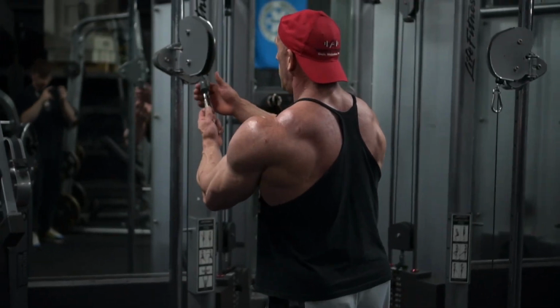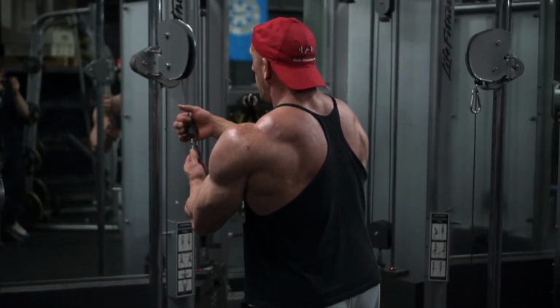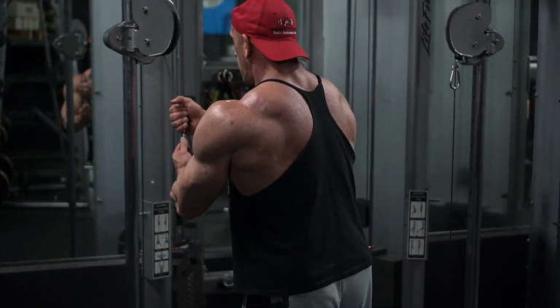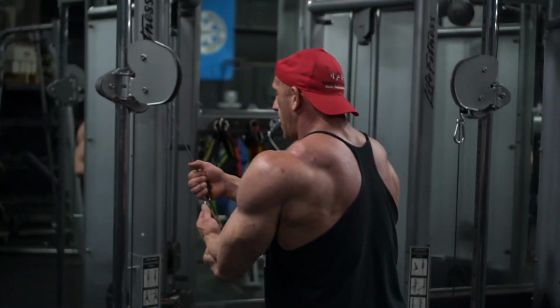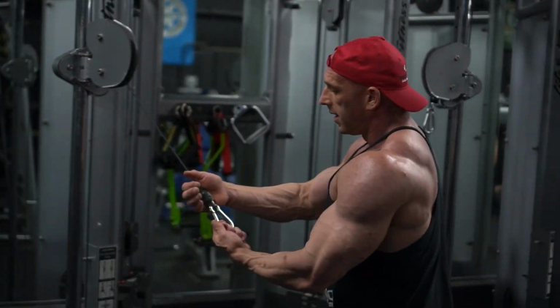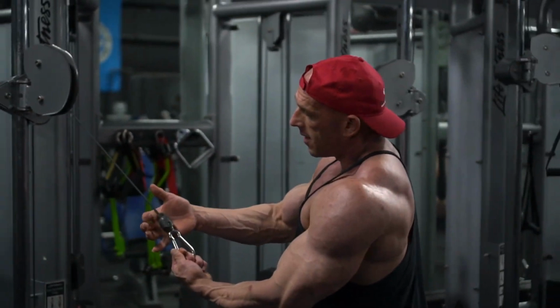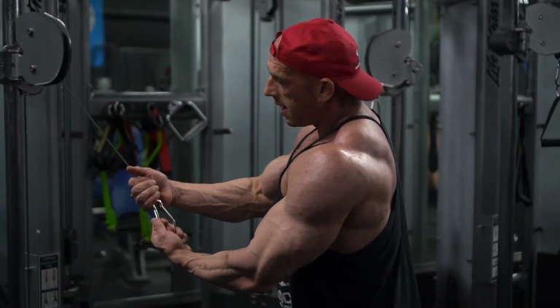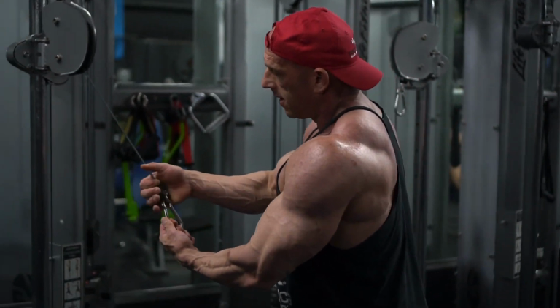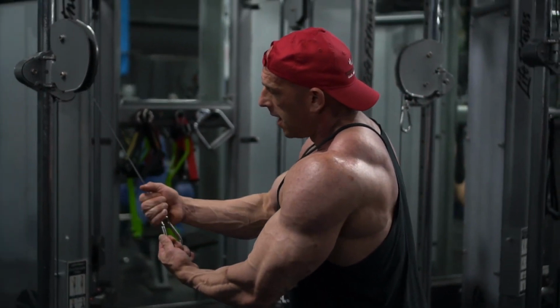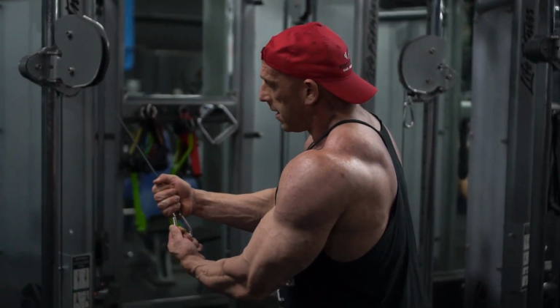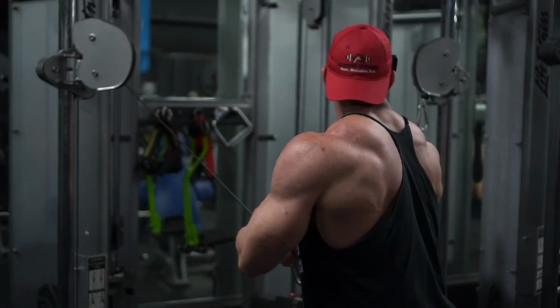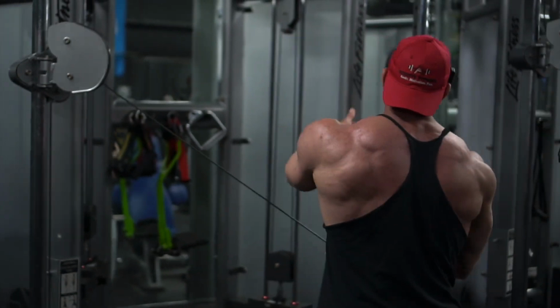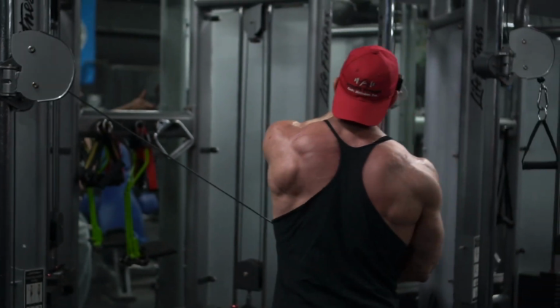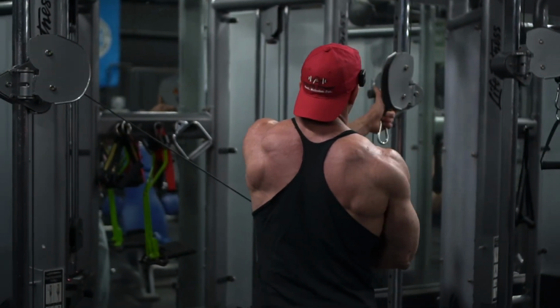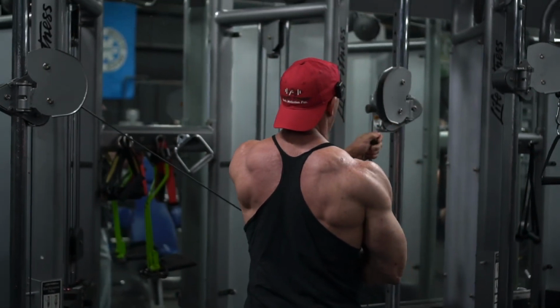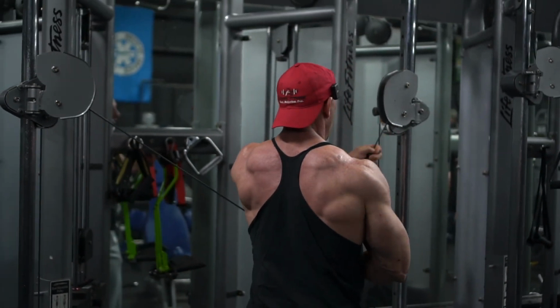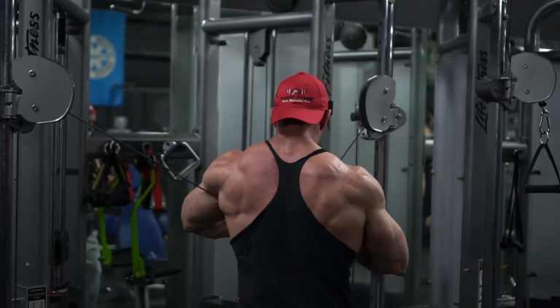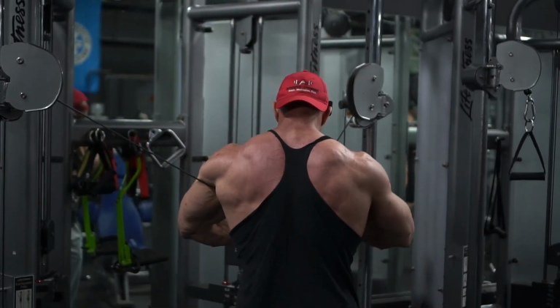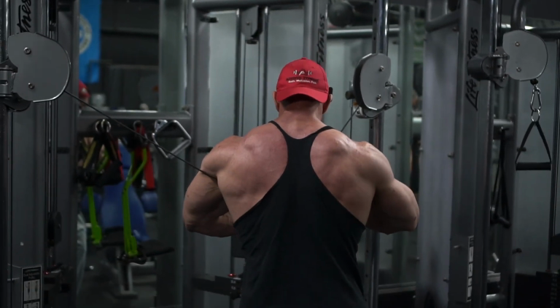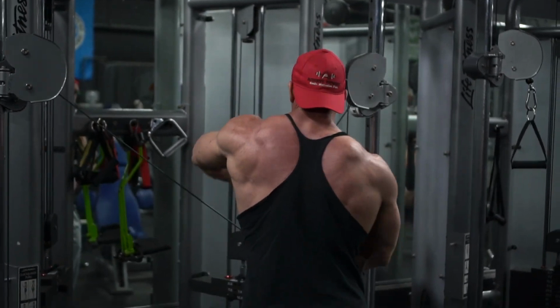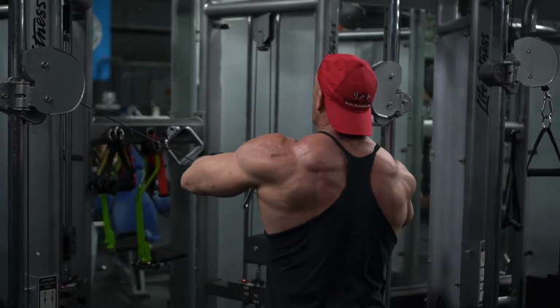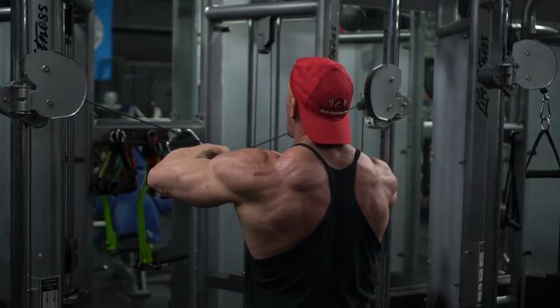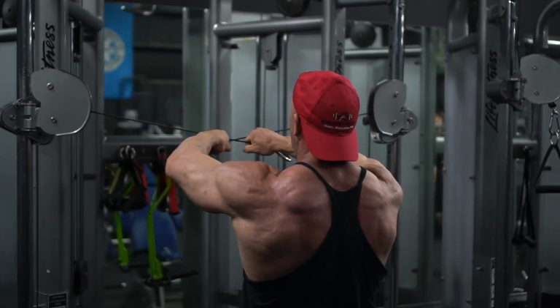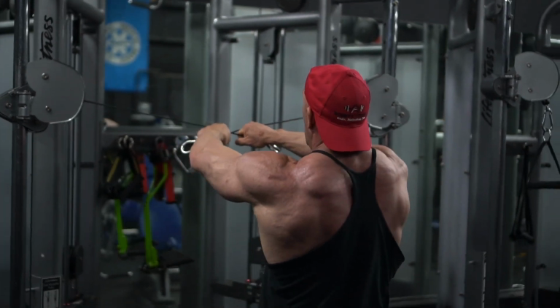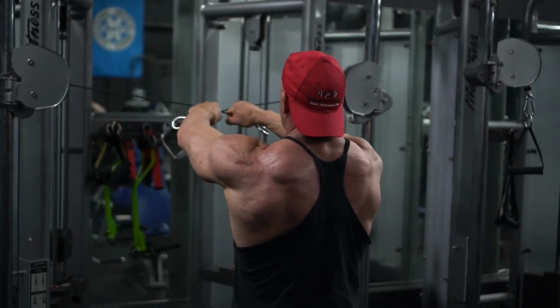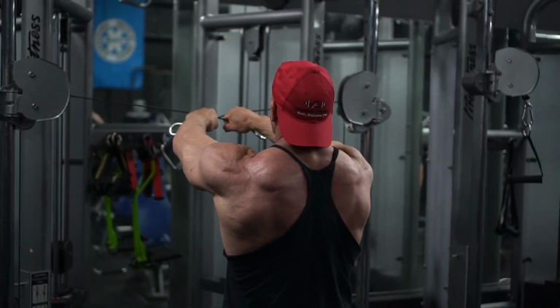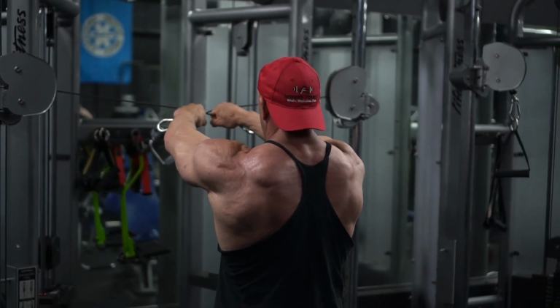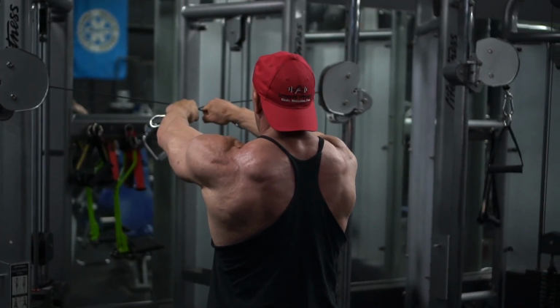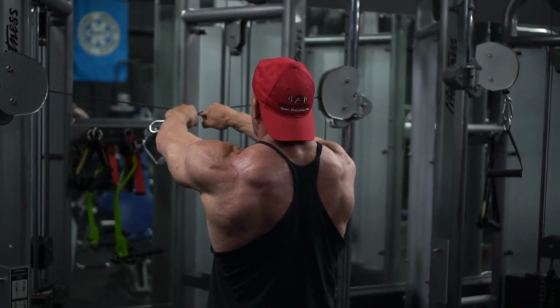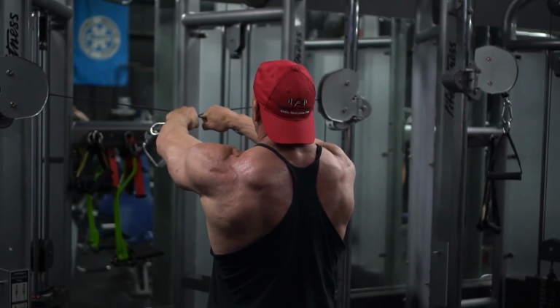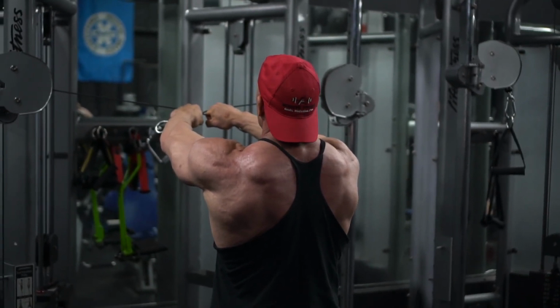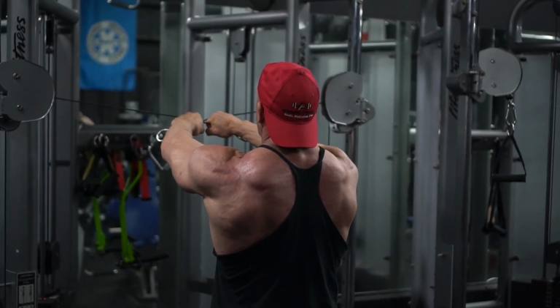Hey, what's up guys. Our microphone wasn't plugged in so I have to do a voiceover. We're going to go through a shoulder workout here — hitting some rear delts. I like to start from the back of the shoulders, then go to the sides, and then finally work the front delt.